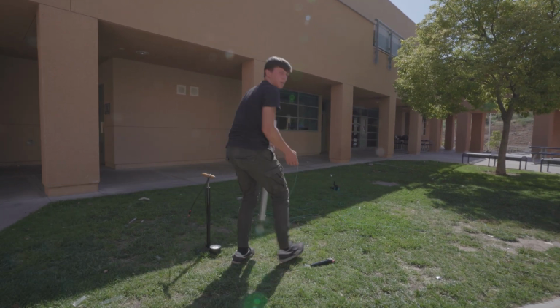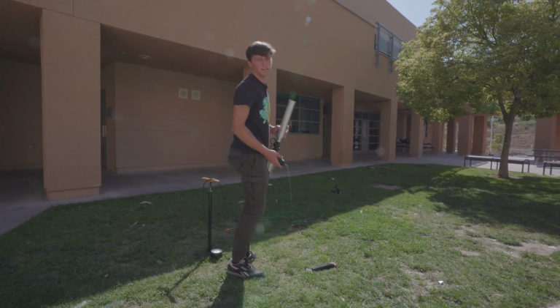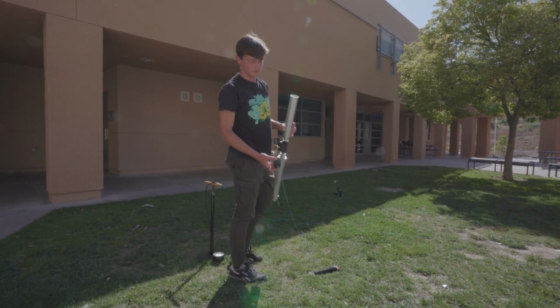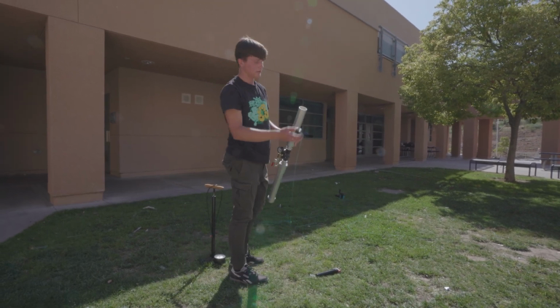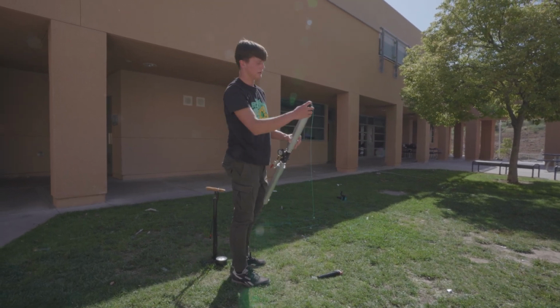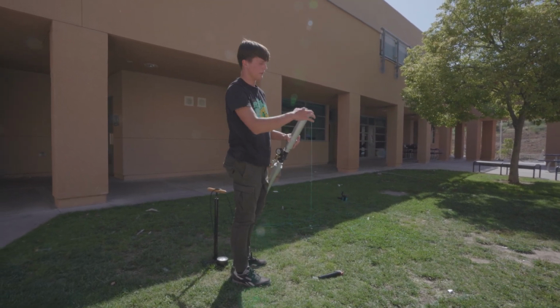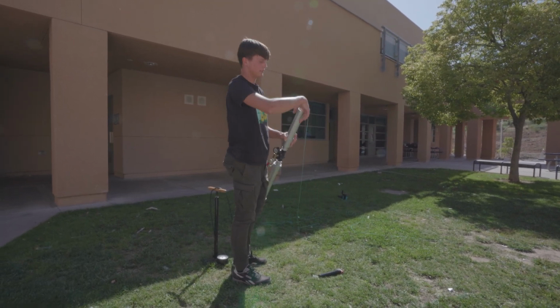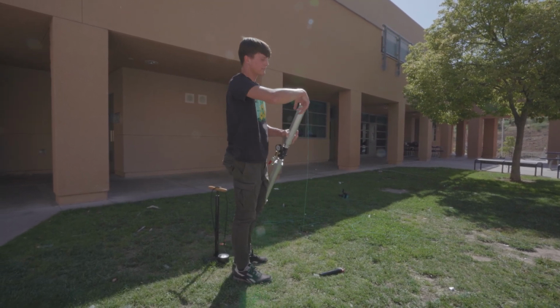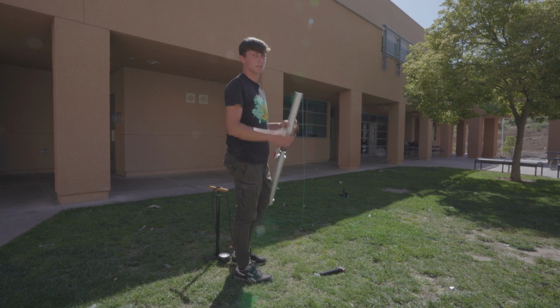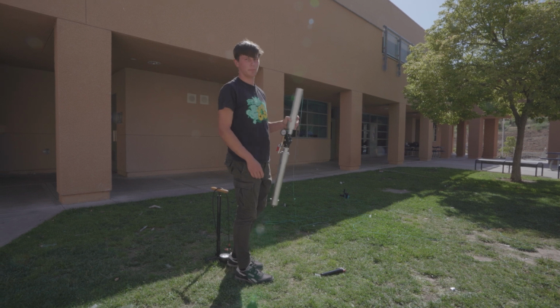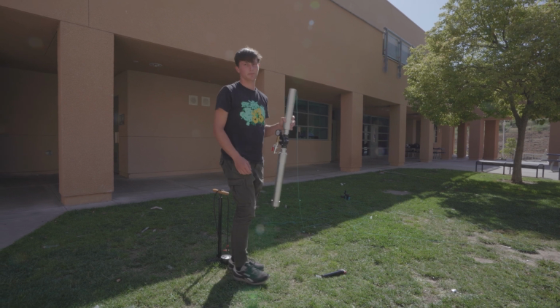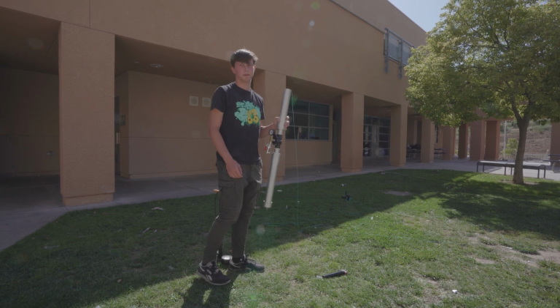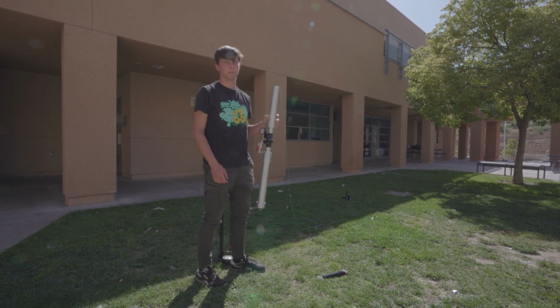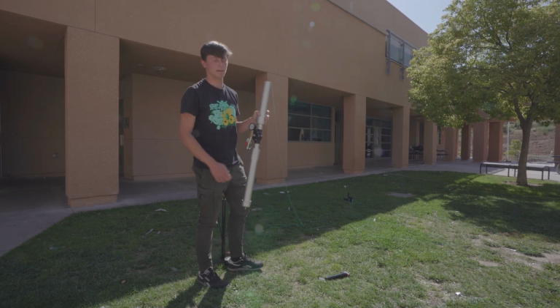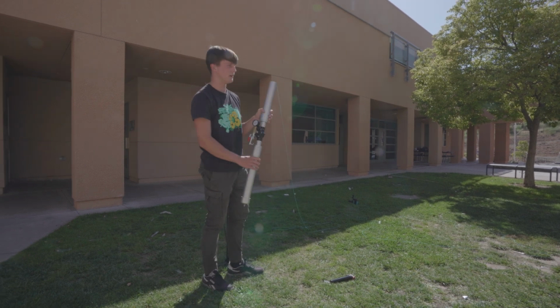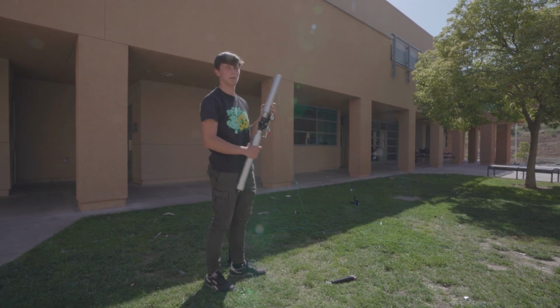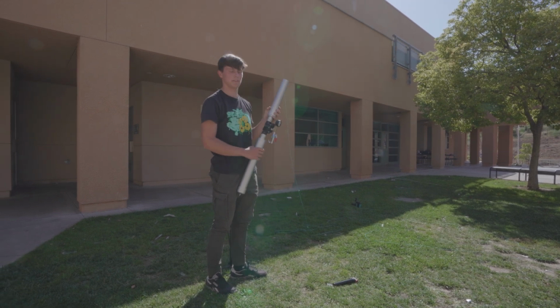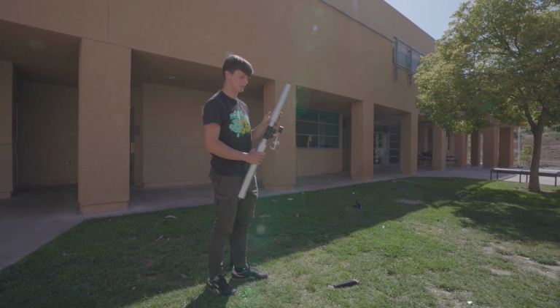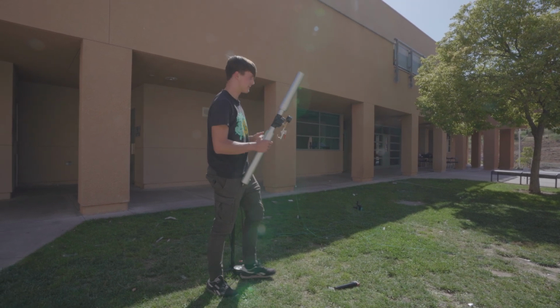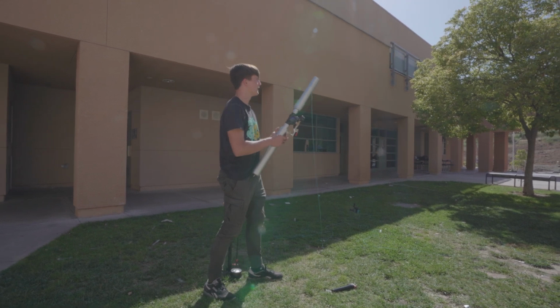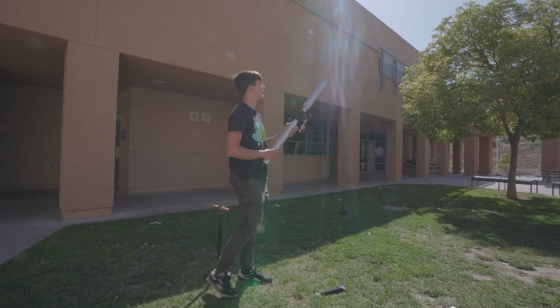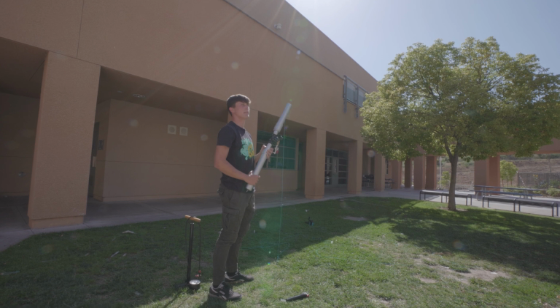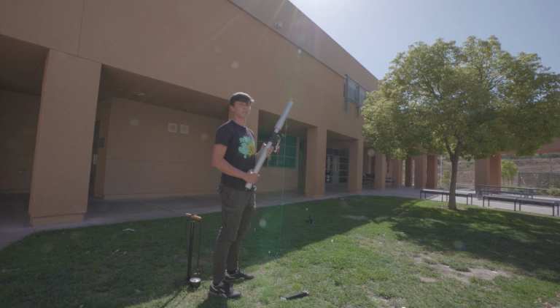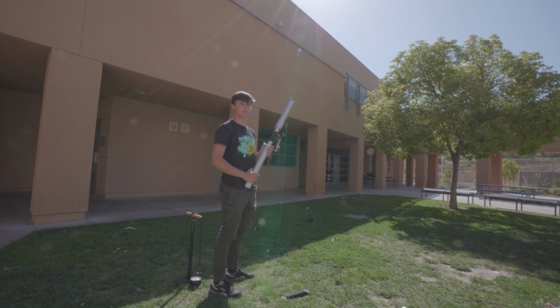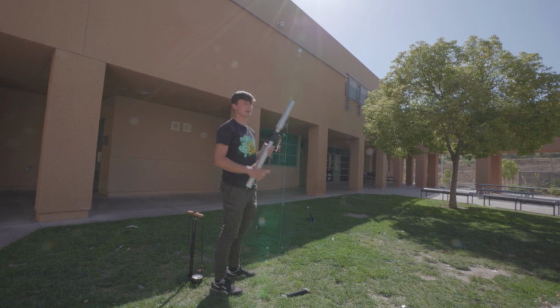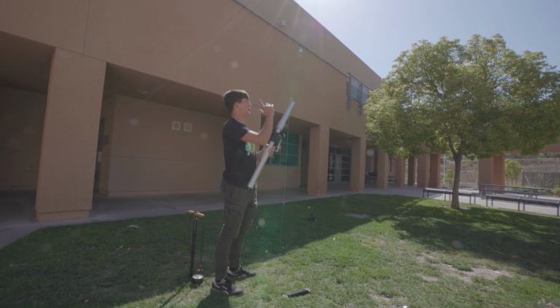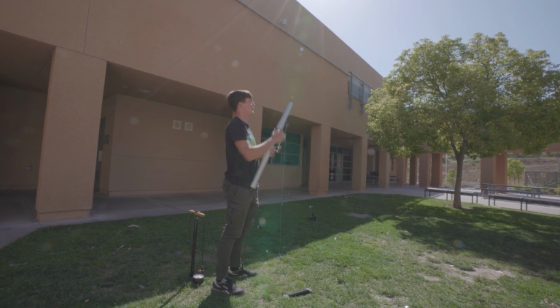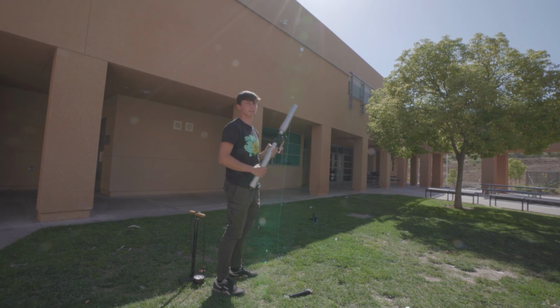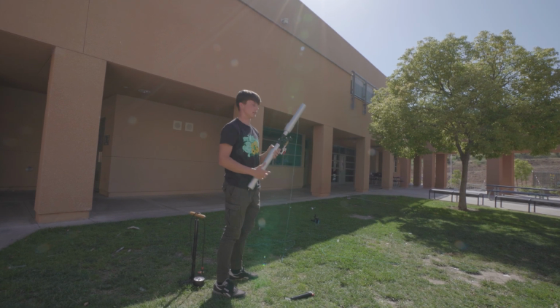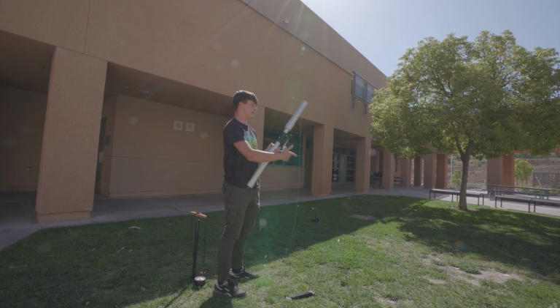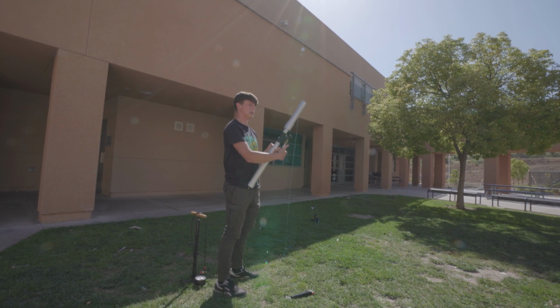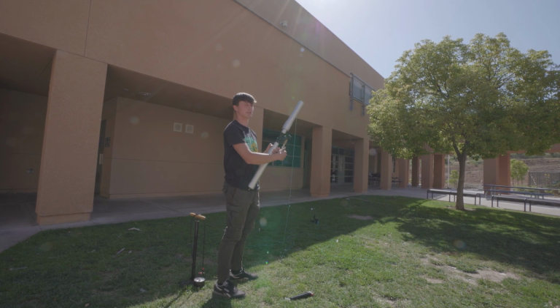Once the cannon is pressurized, you load in the projectile. Do not aim this towards people, property, or pets — always aim it in a safe direction. Then you want to shoot the projectile over the branch that the drone is stuck in. You simply pull the trigger.